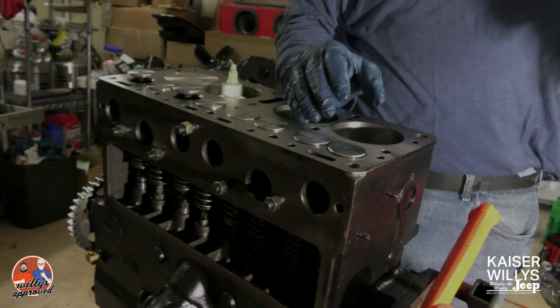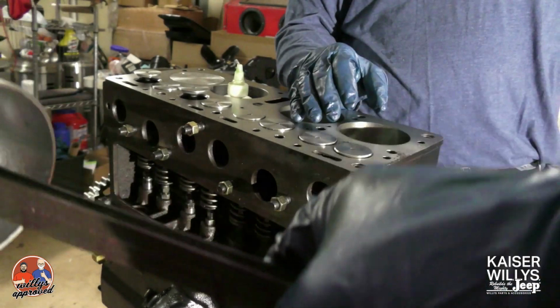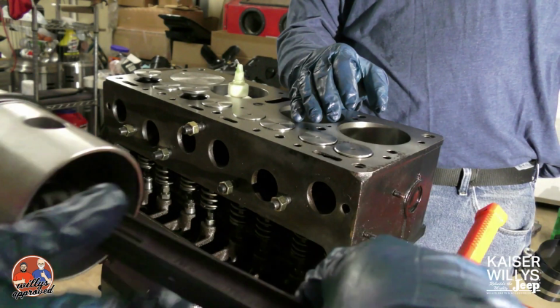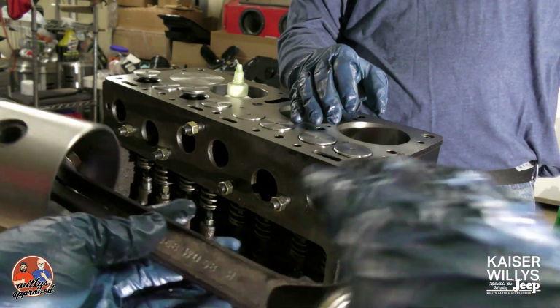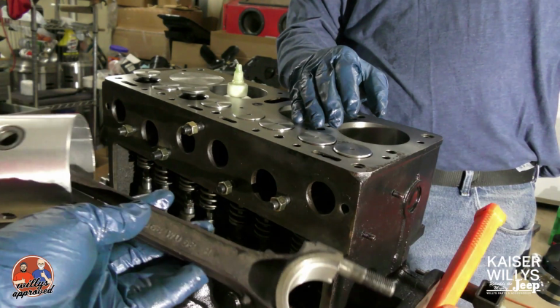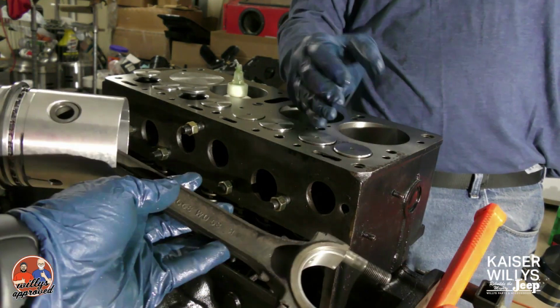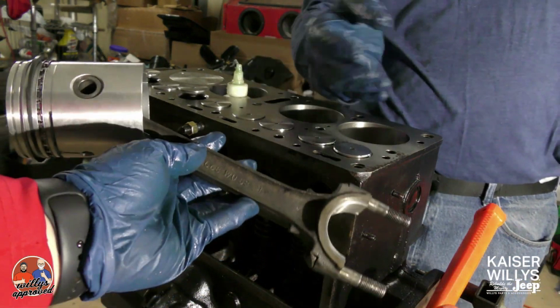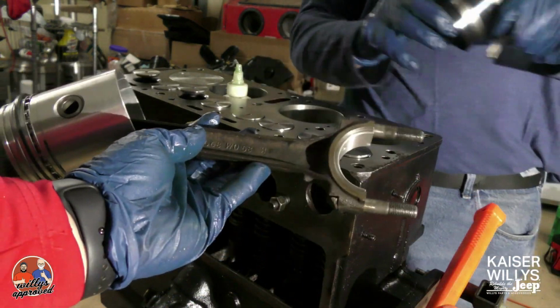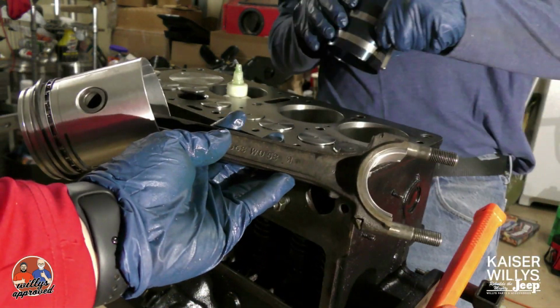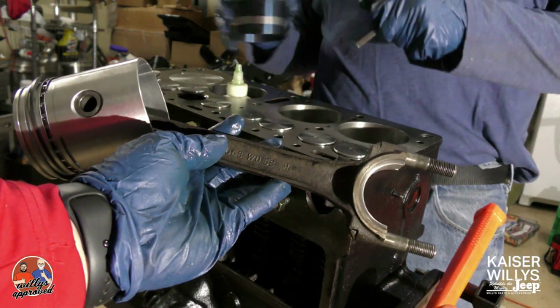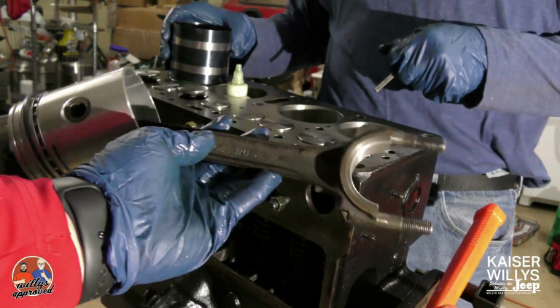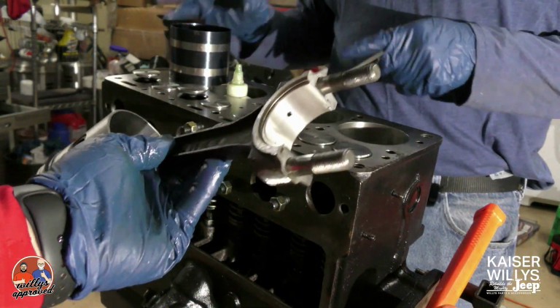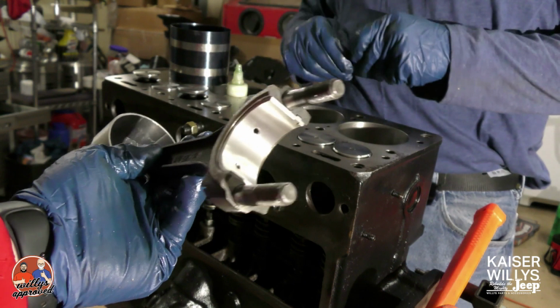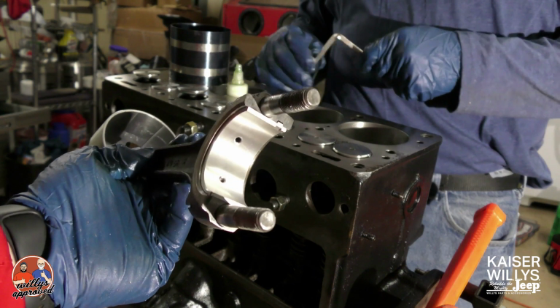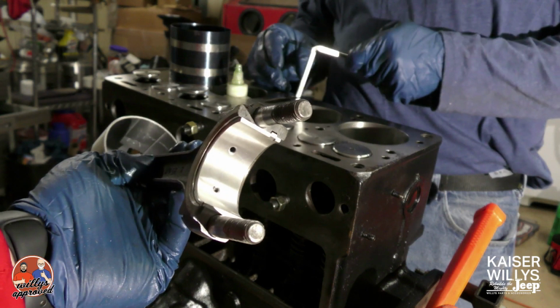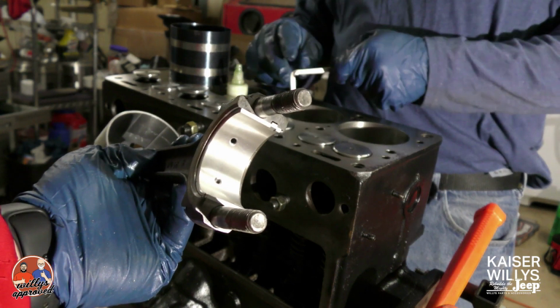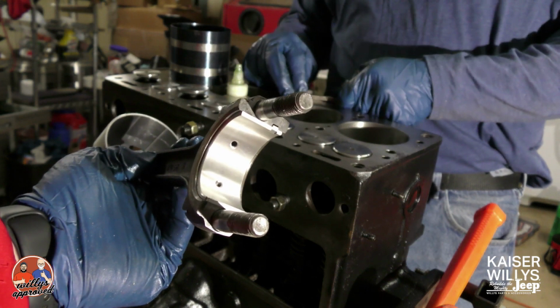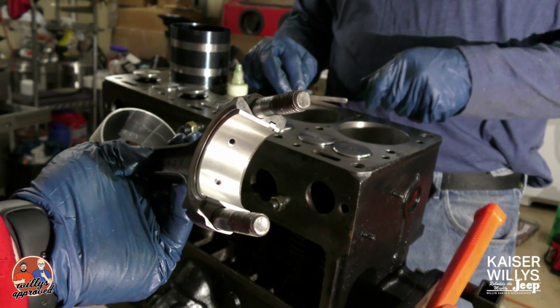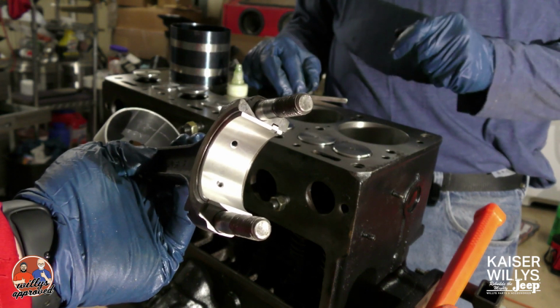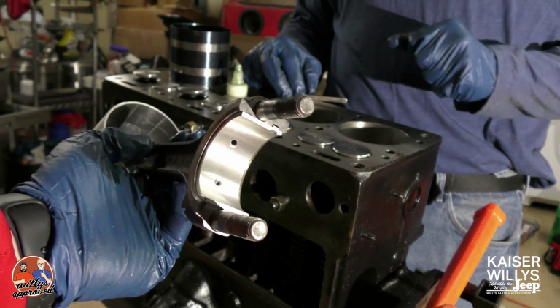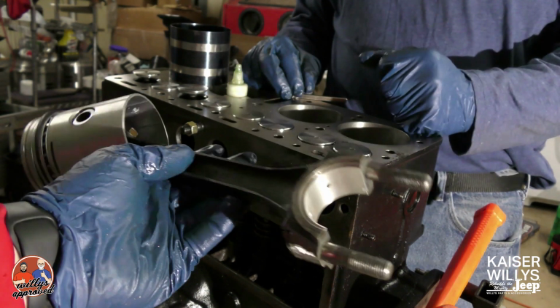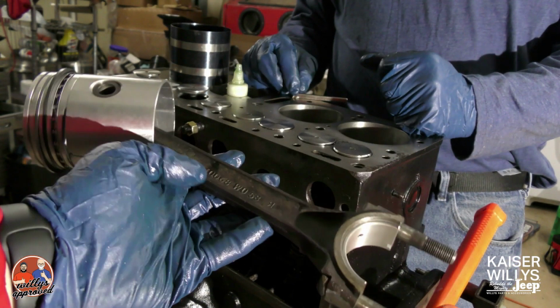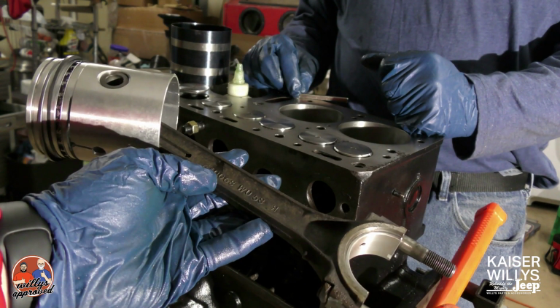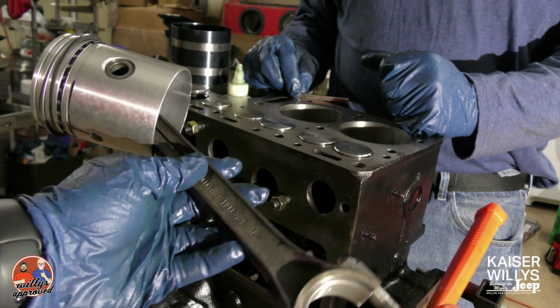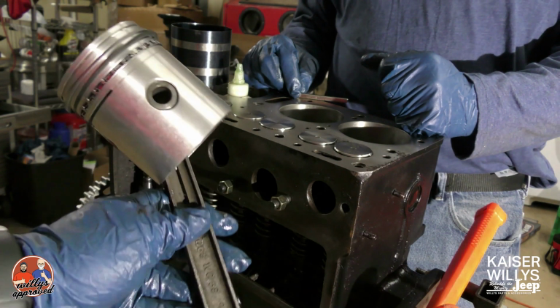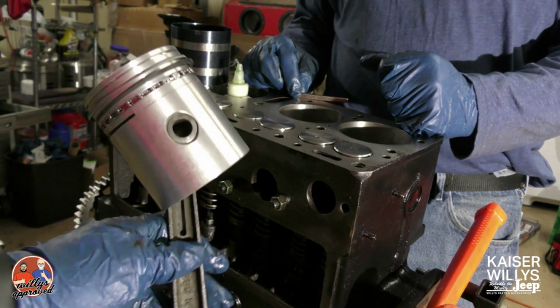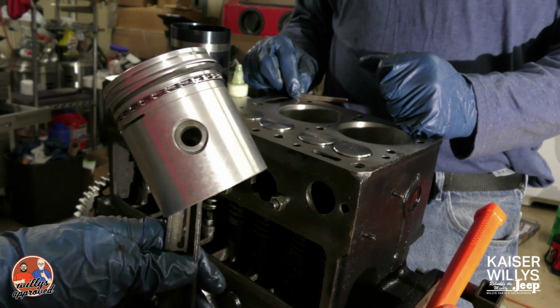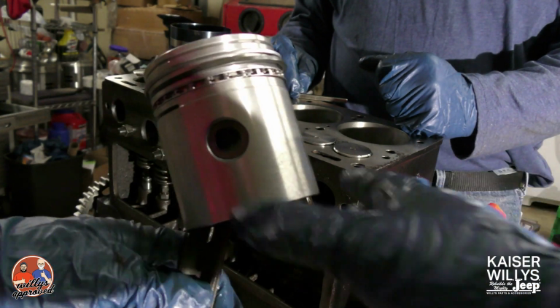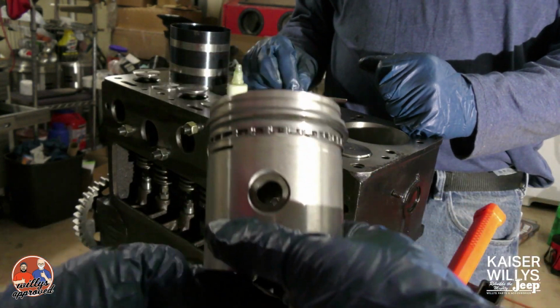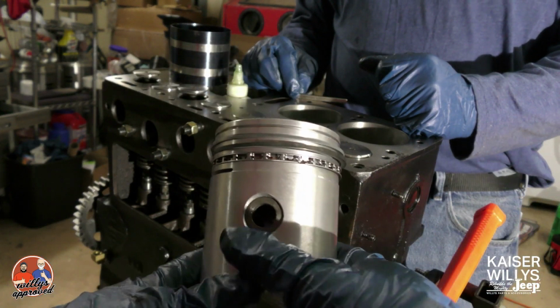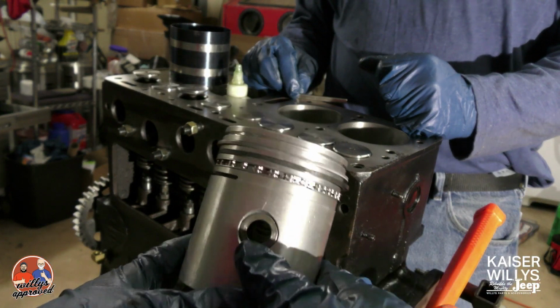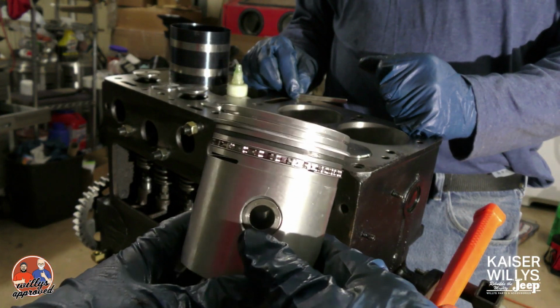Hey guys, it's Jason over at Kaiser Willy's Auto Supply again, and today we're going to be discussing our connecting rods and the pistons and the piston rings. You see here we have one of our connecting rods with the piston in place. What I want you to see here is the order at which the rings go in.